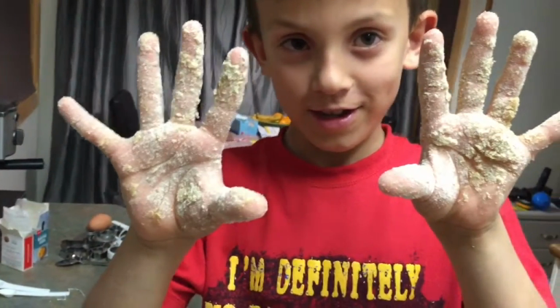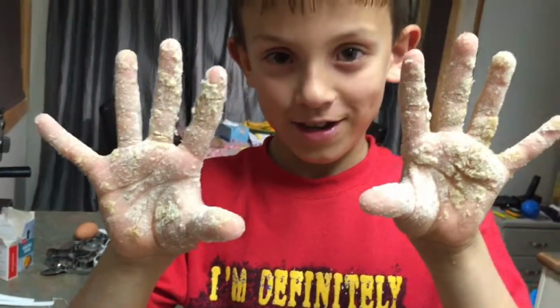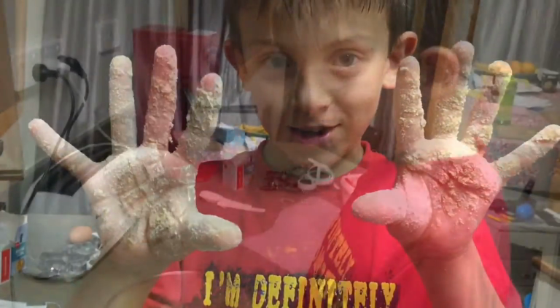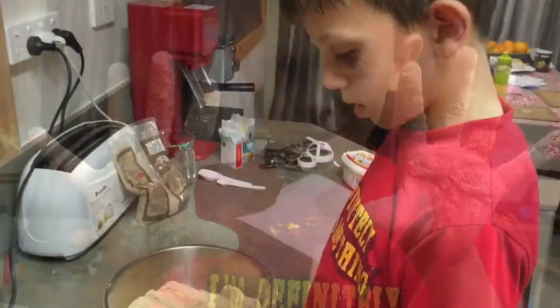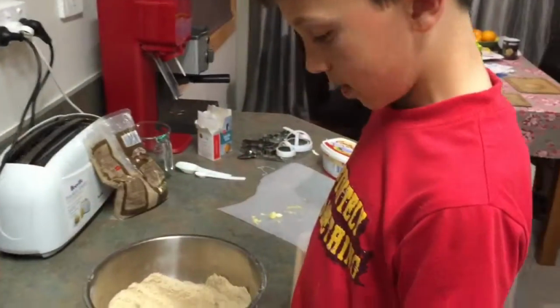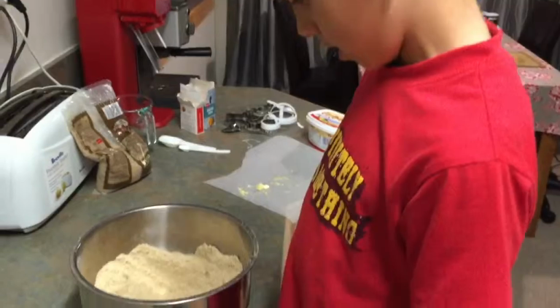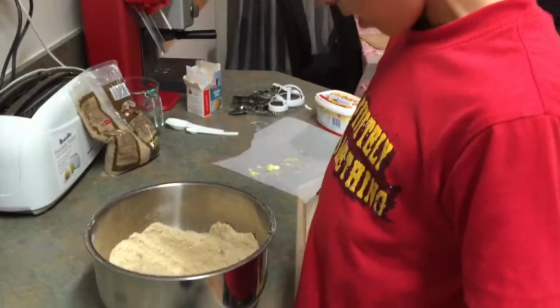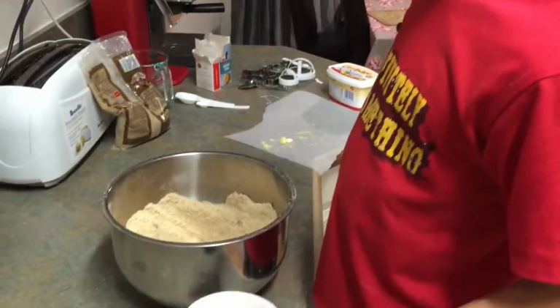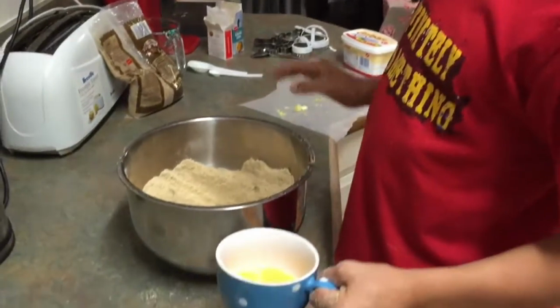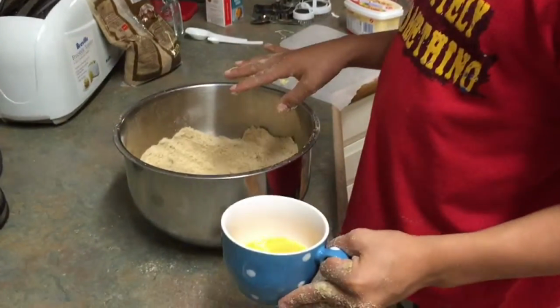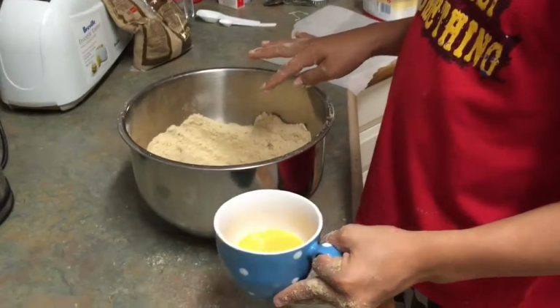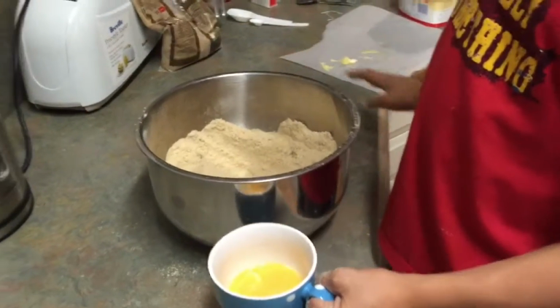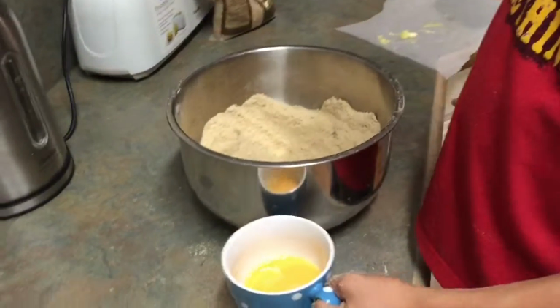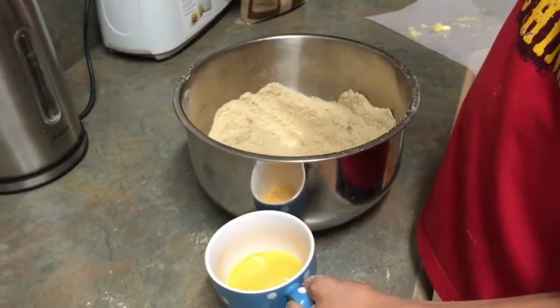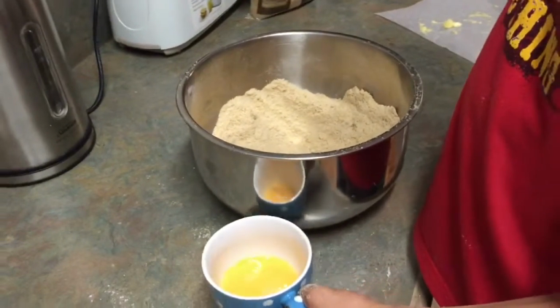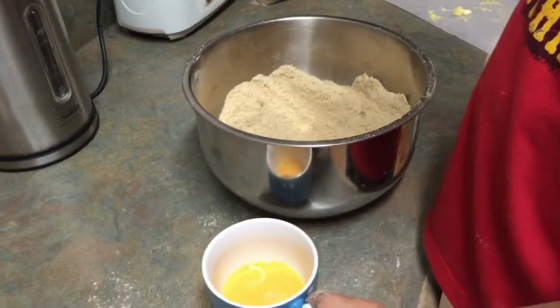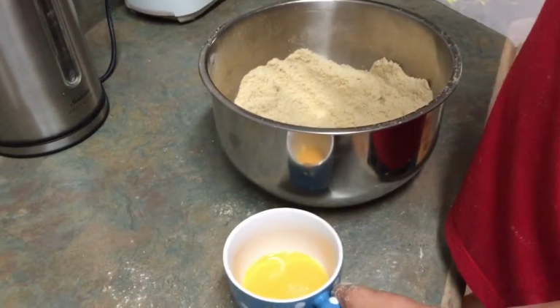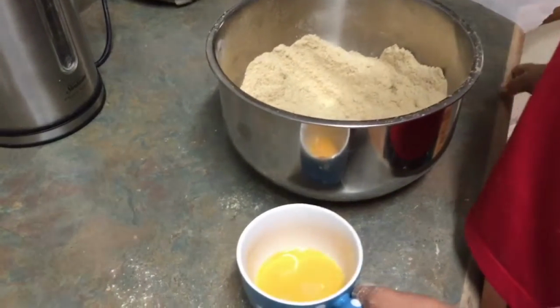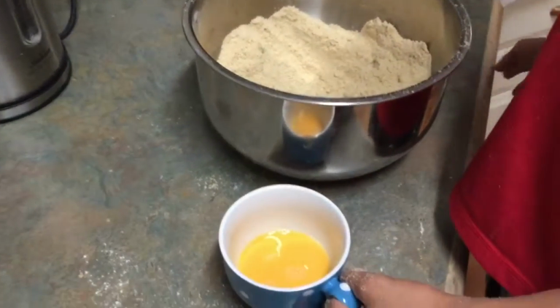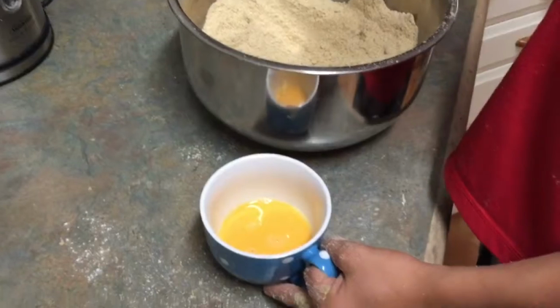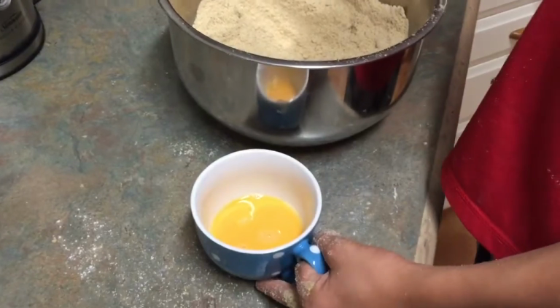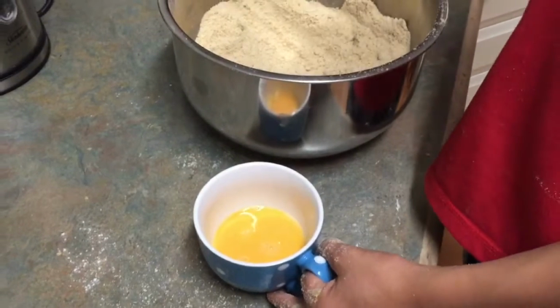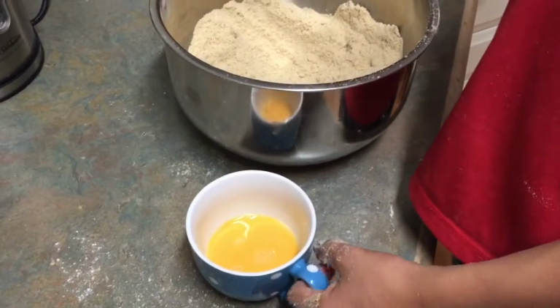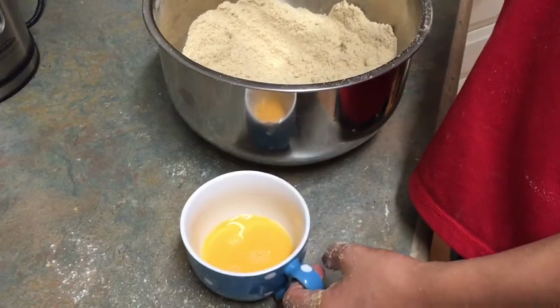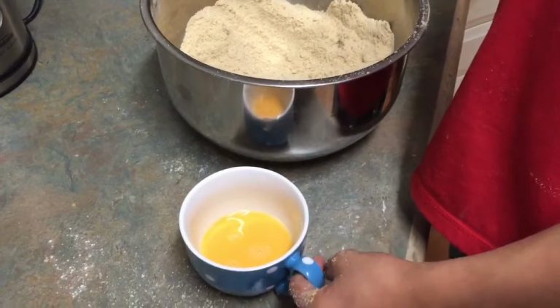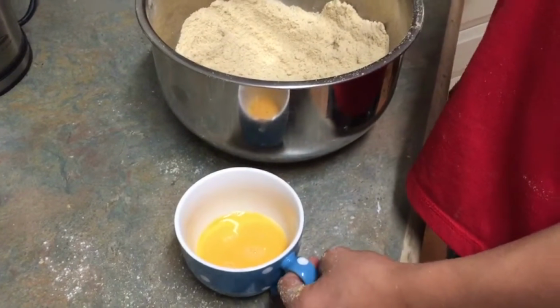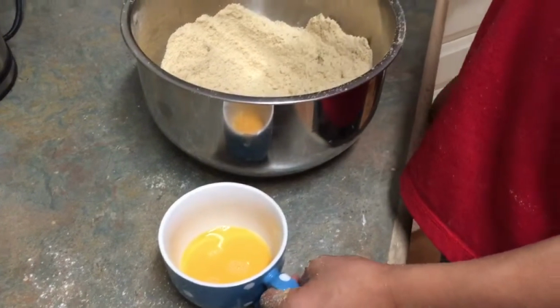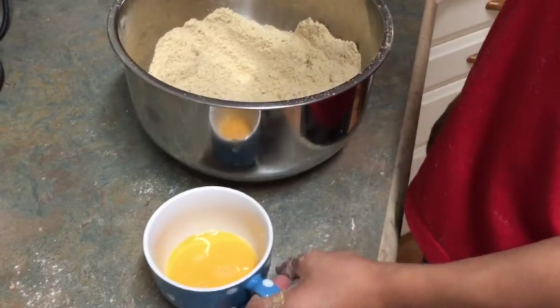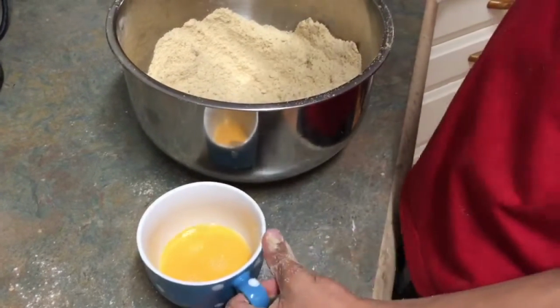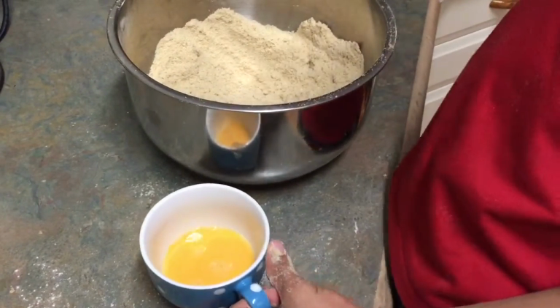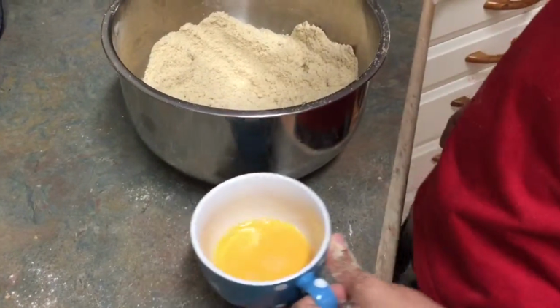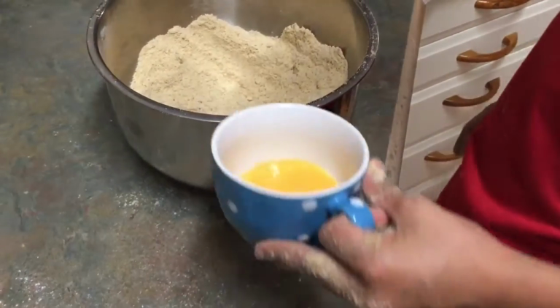Then you pour the beaten egg into the flour and mix it. But I'm going to leave my dad to do that because I'm allergic to eggs, so I can't touch it, but I'm going to do this part.